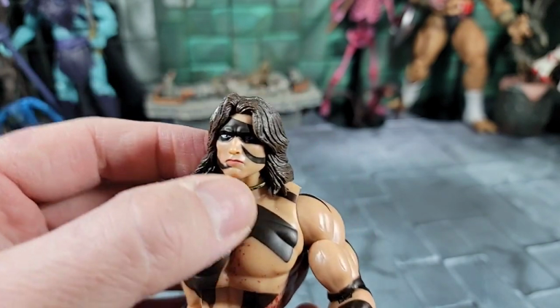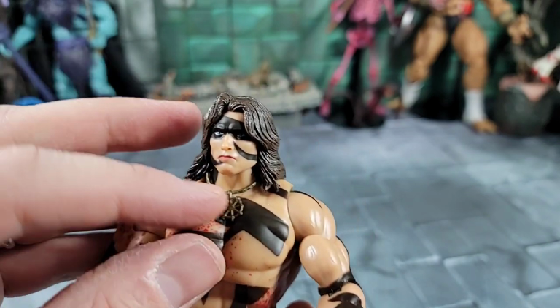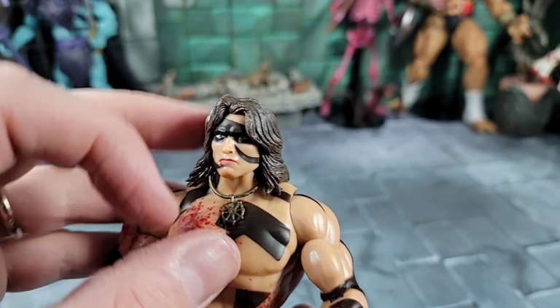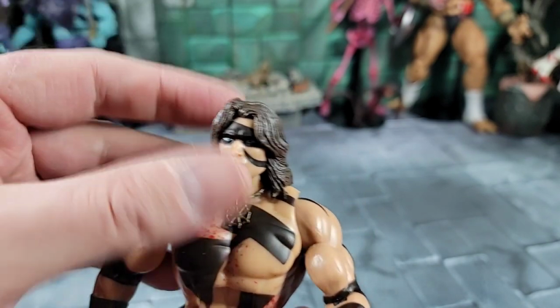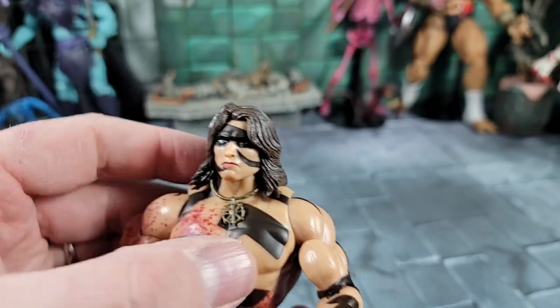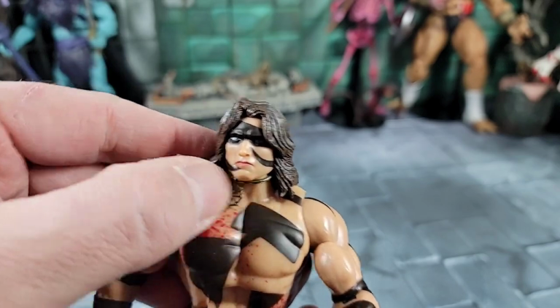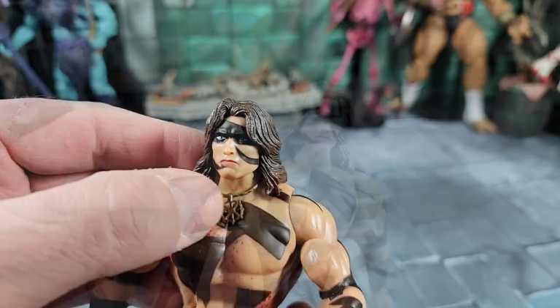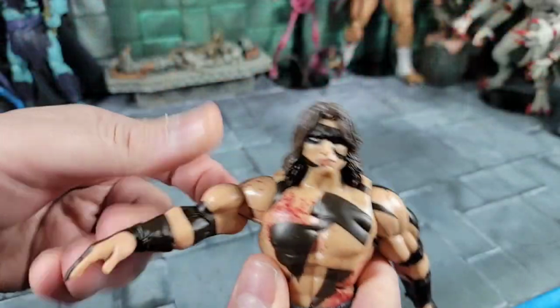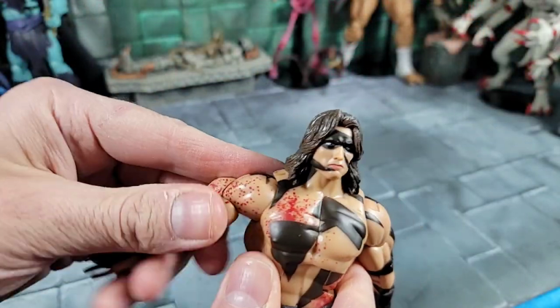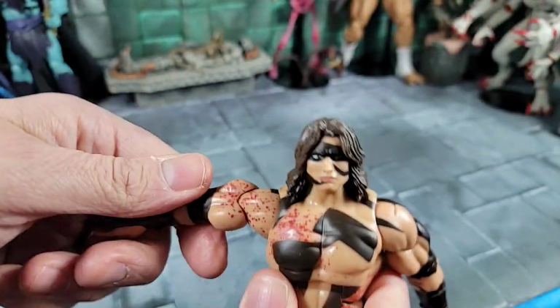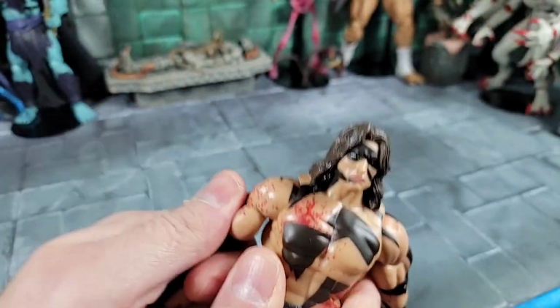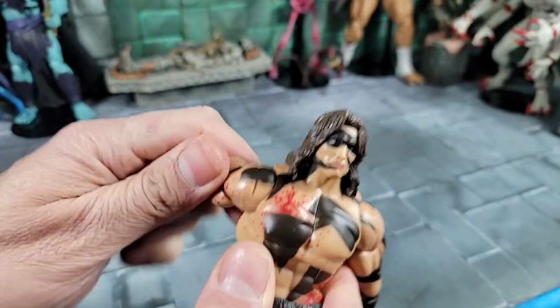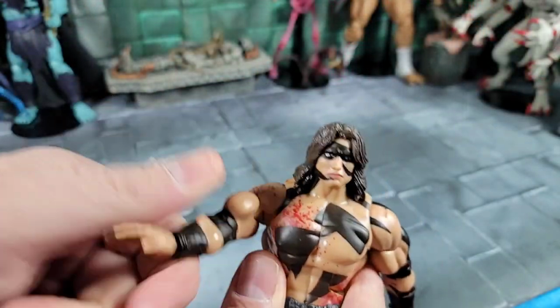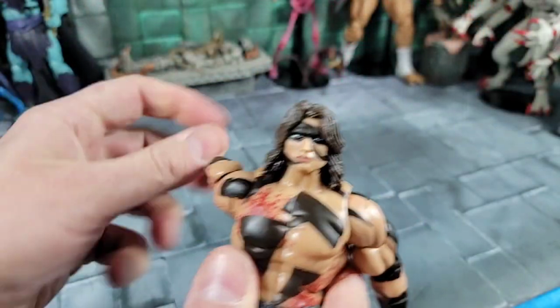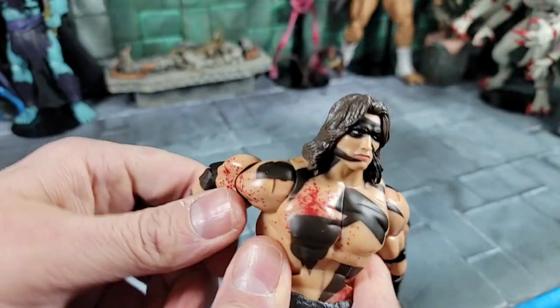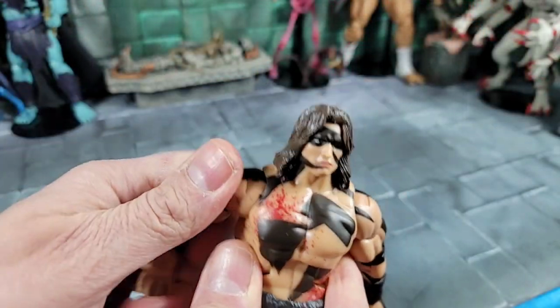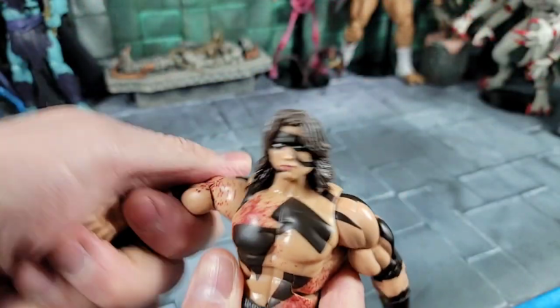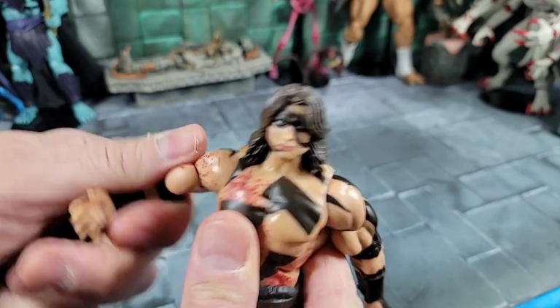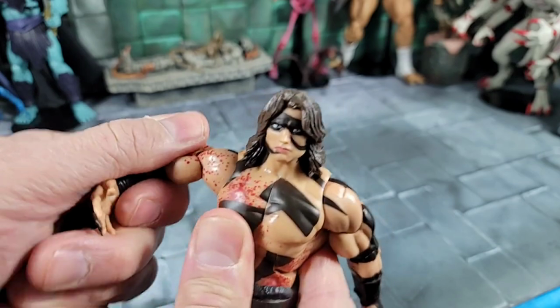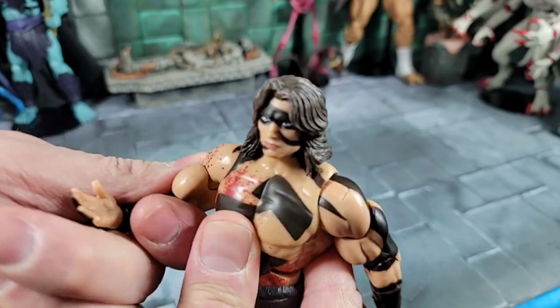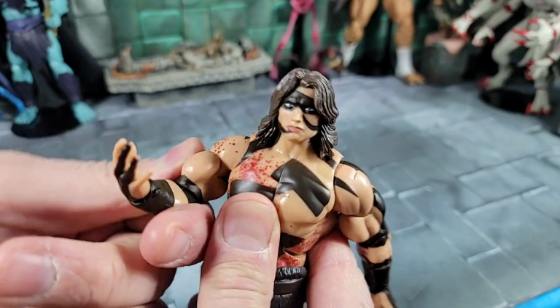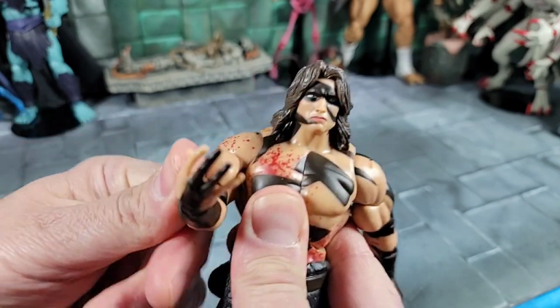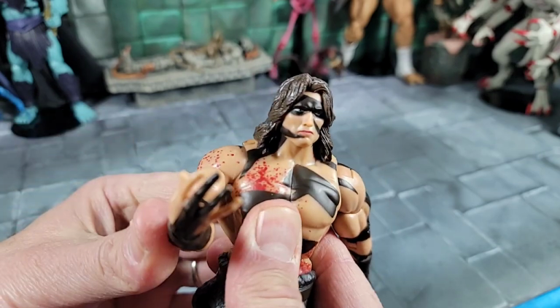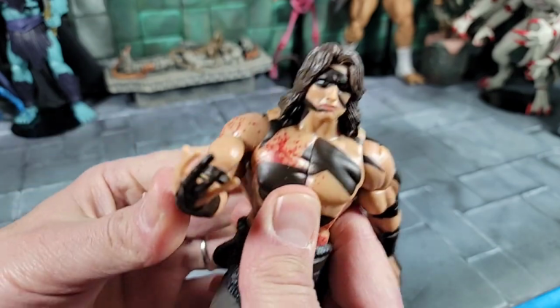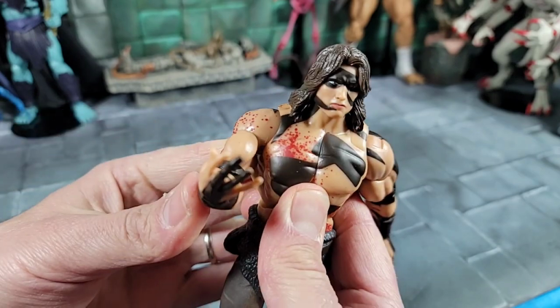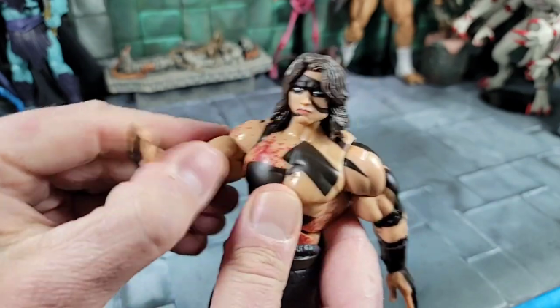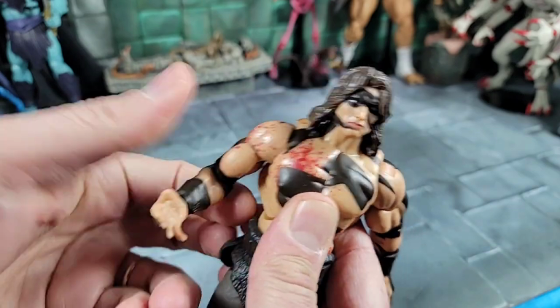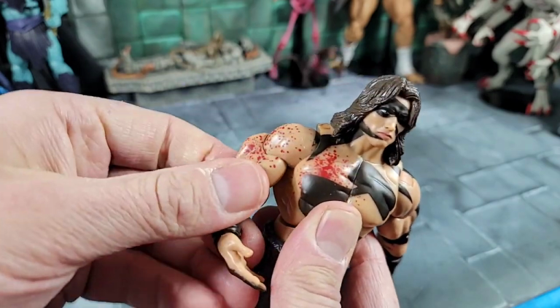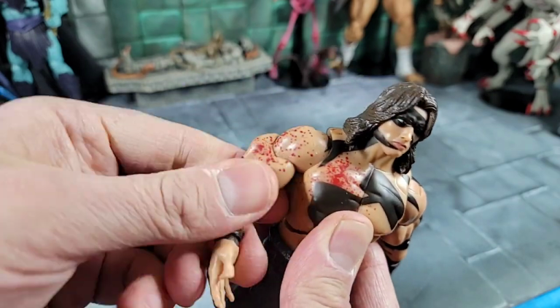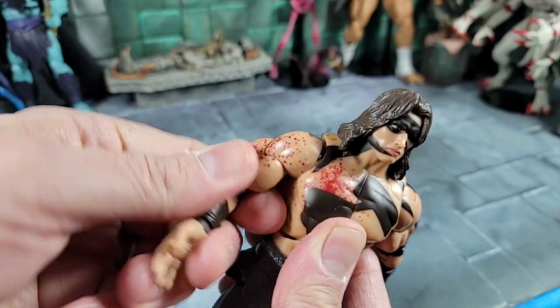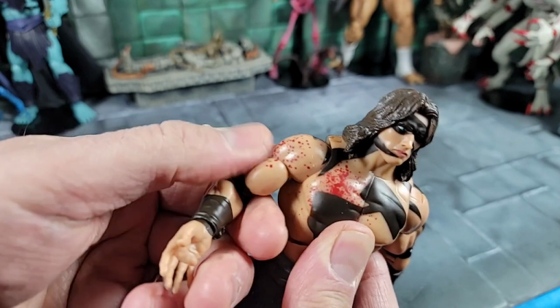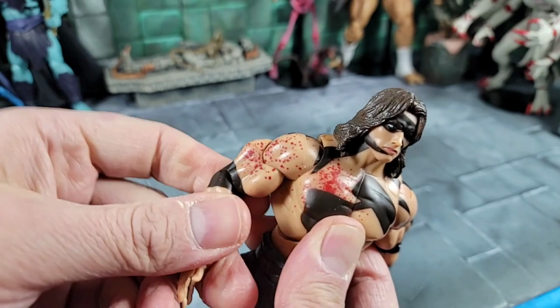The necklace is already on the neck and will come off once you pop the head off. For the shoulders, it looks like a big ball joint in there — you can spin around, go out — but it's only going about that far. We also have a swivel joint or bicep cut there.